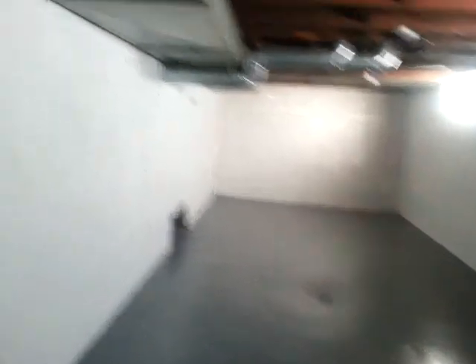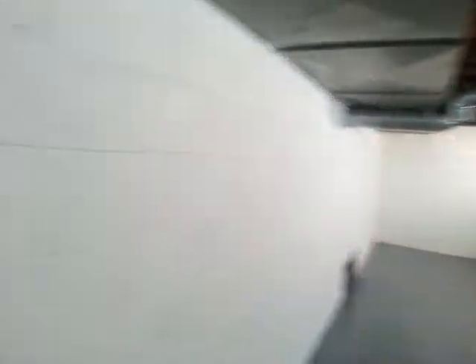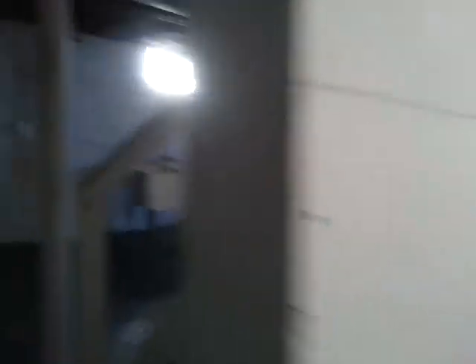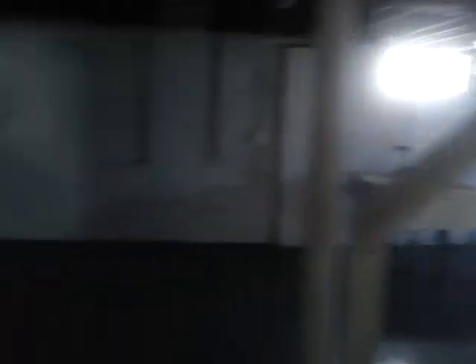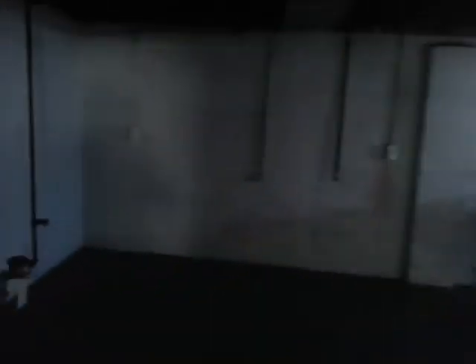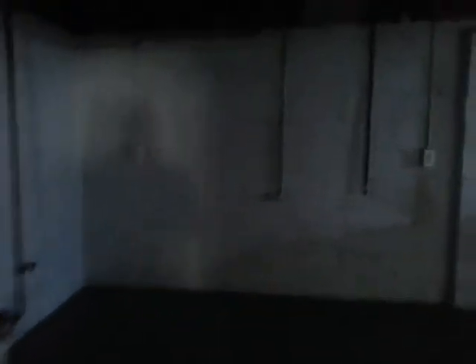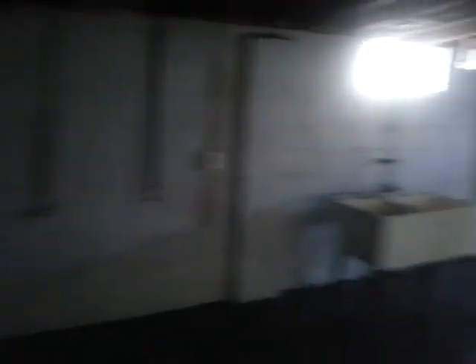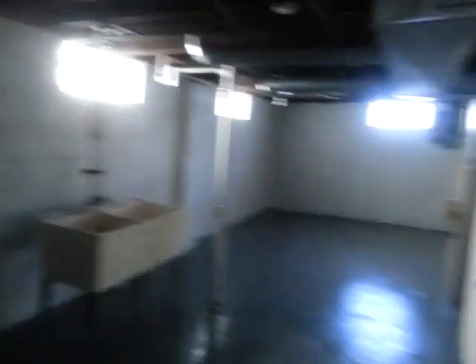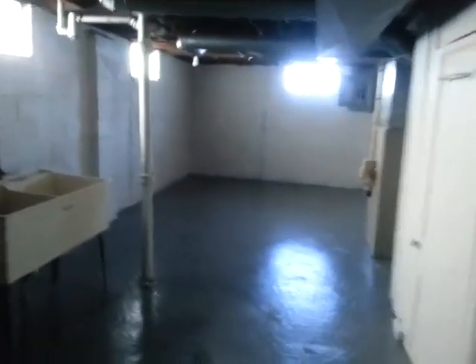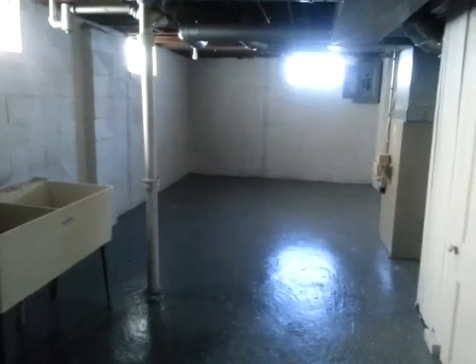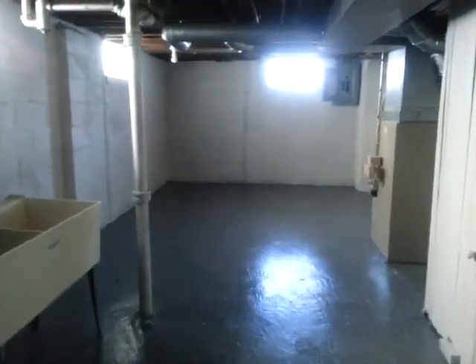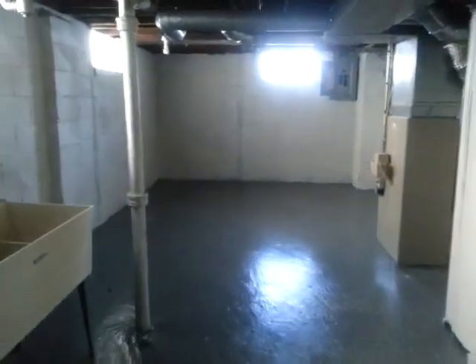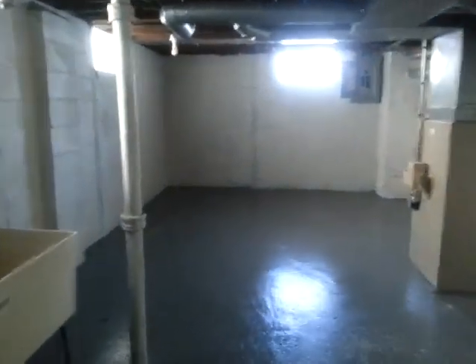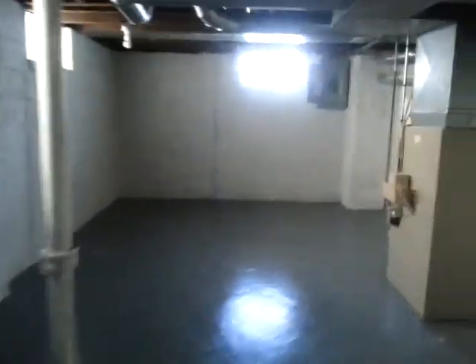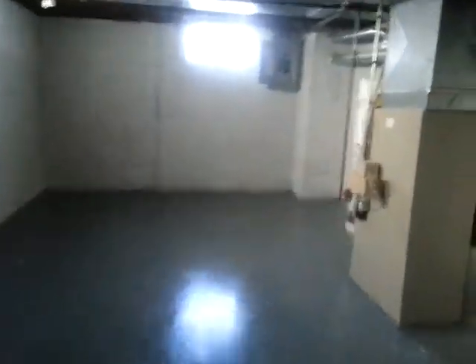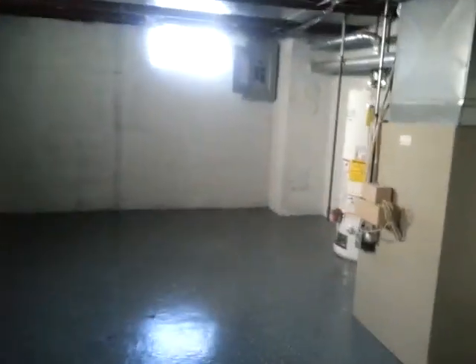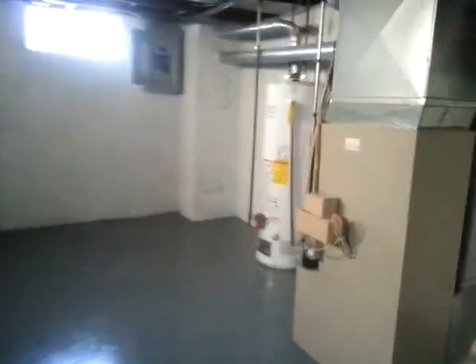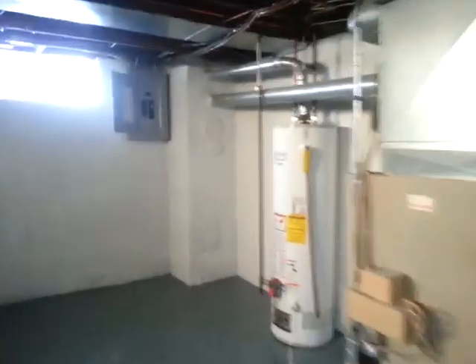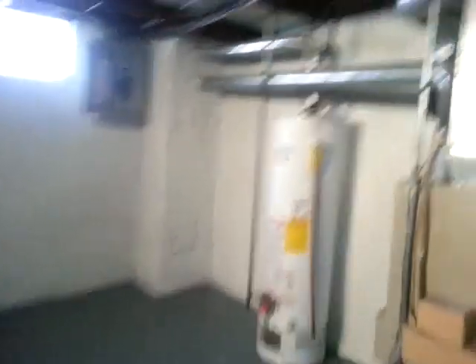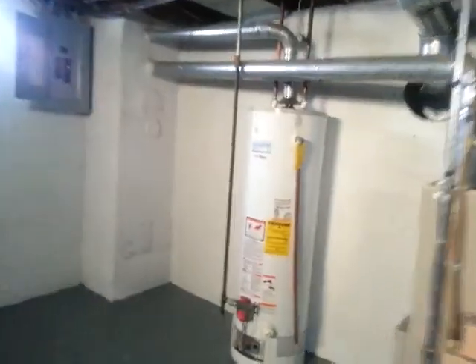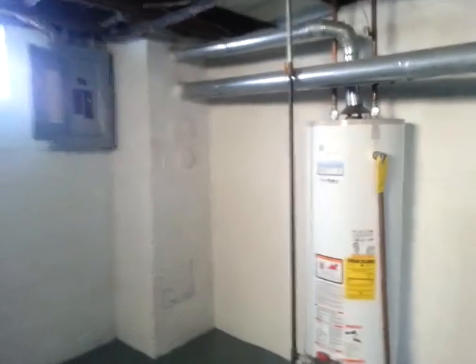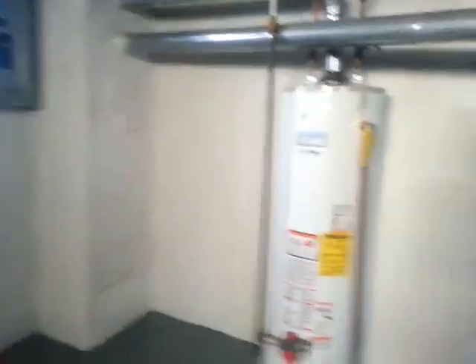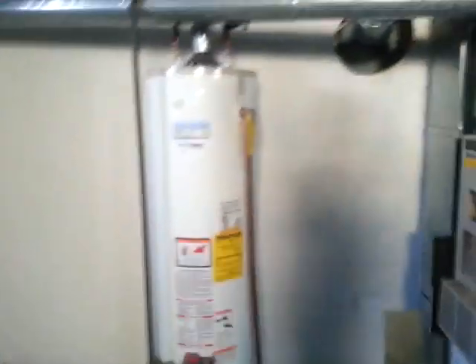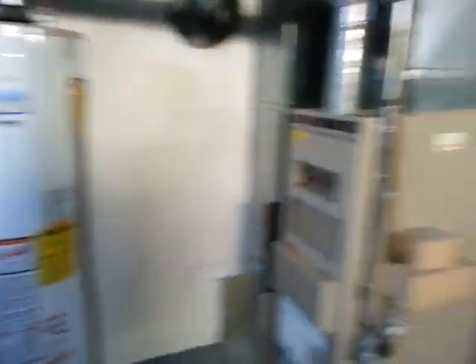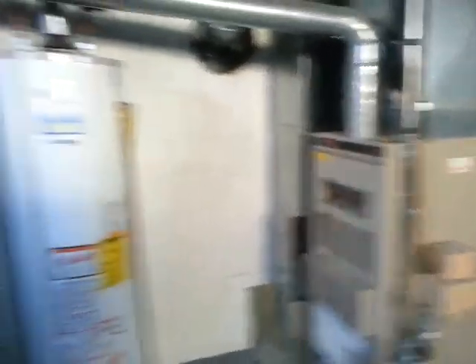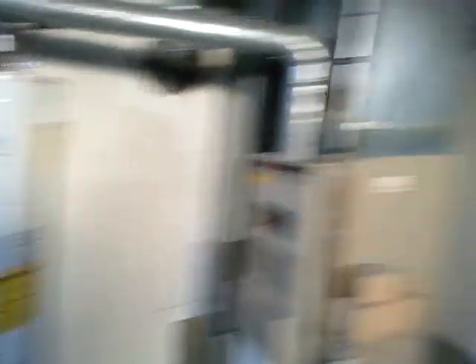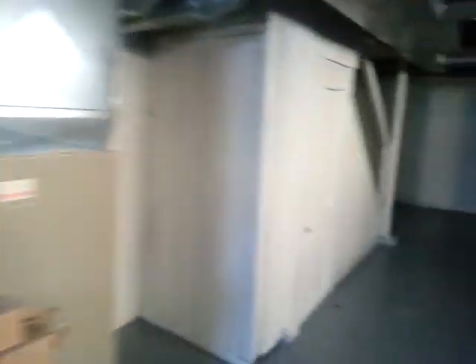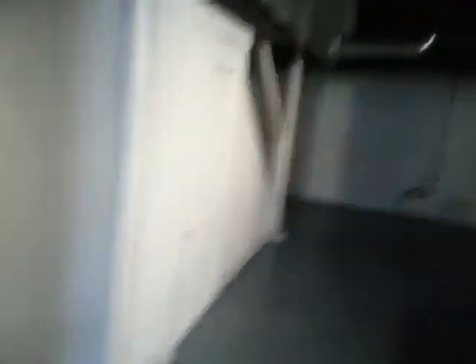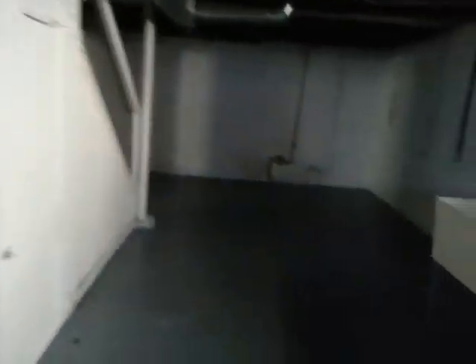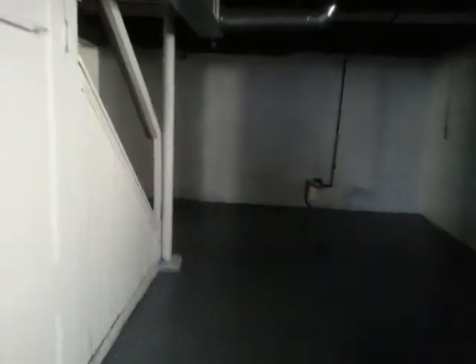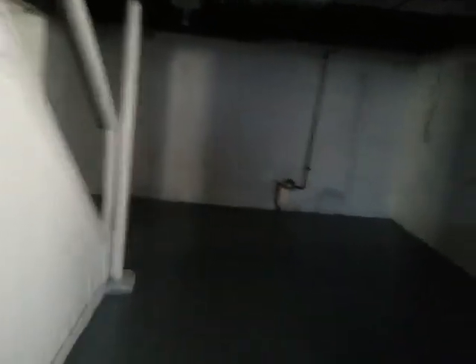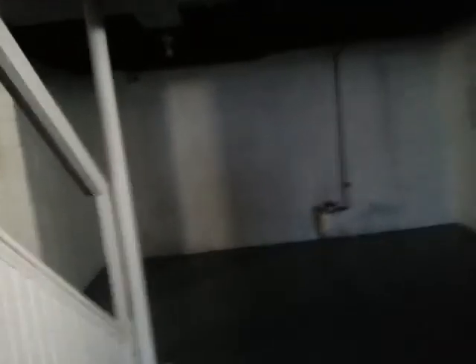Large basement — can be used as a family room if you like. Laundry area. New hot water tank for lower utility bills. The home also has a dining room.